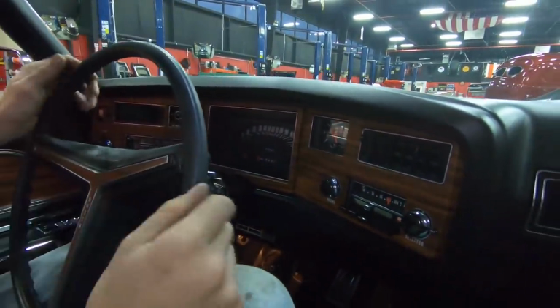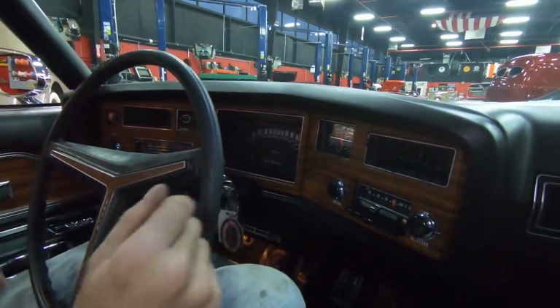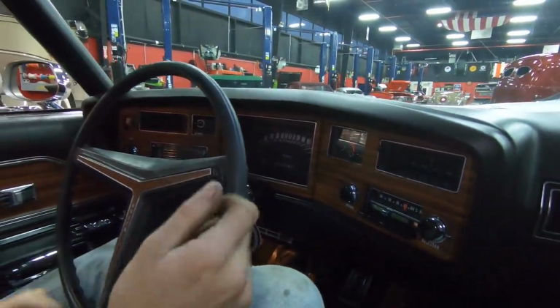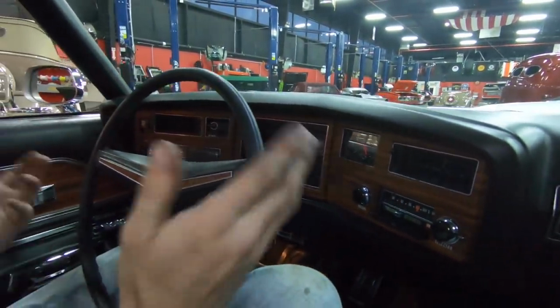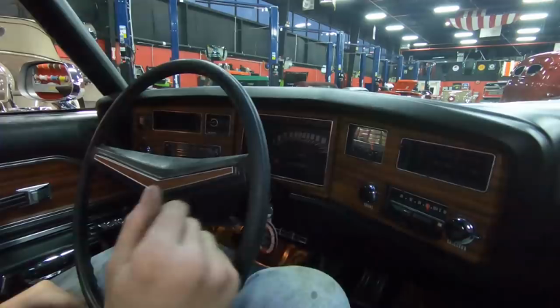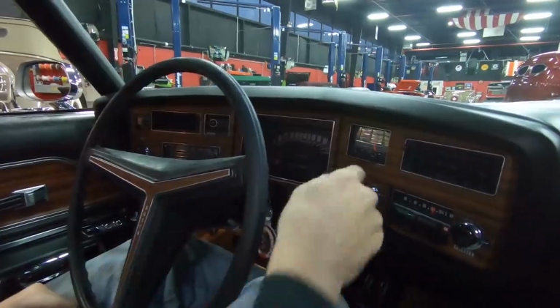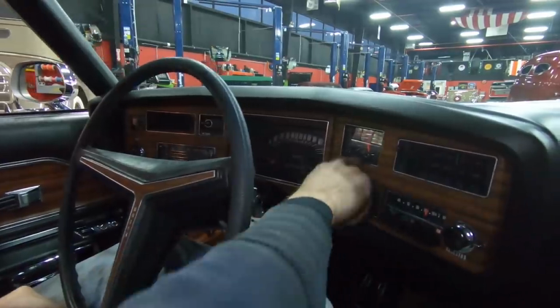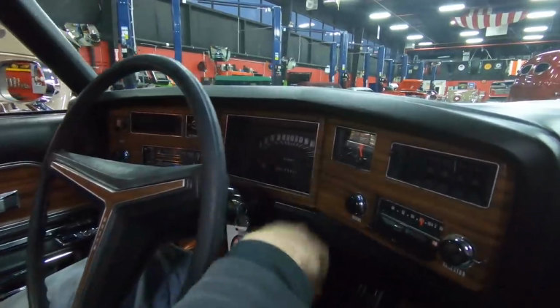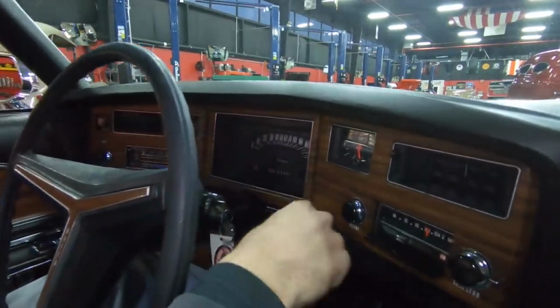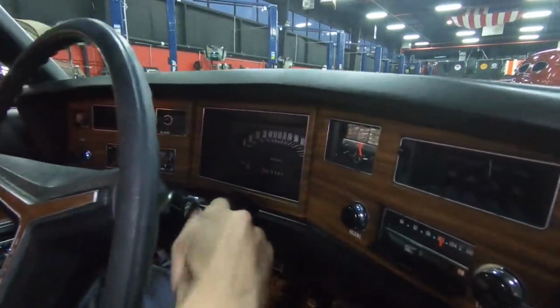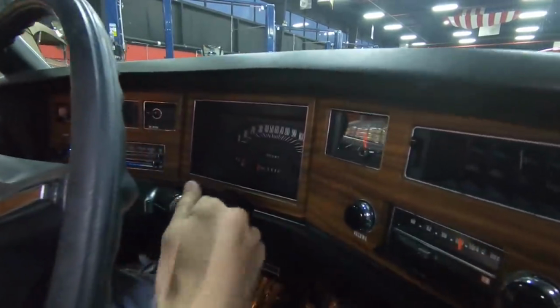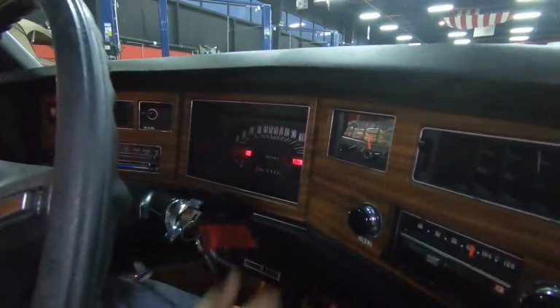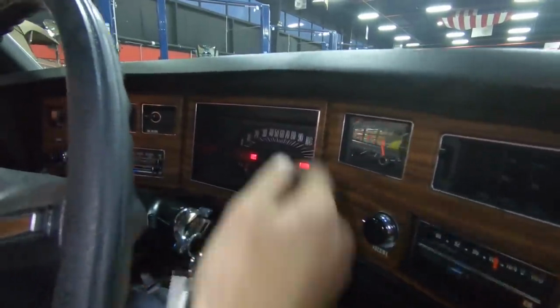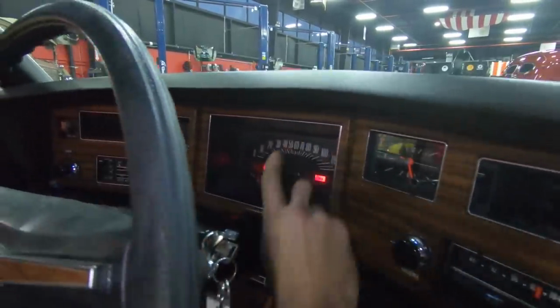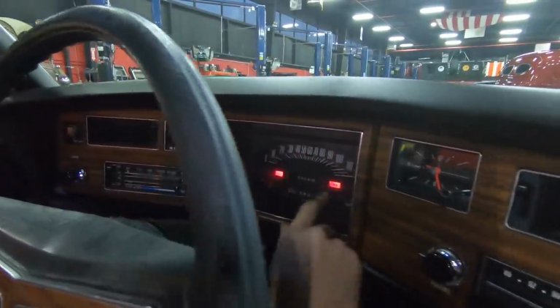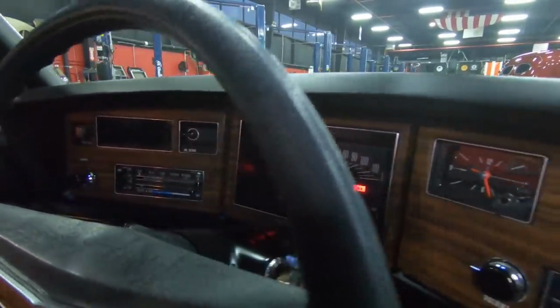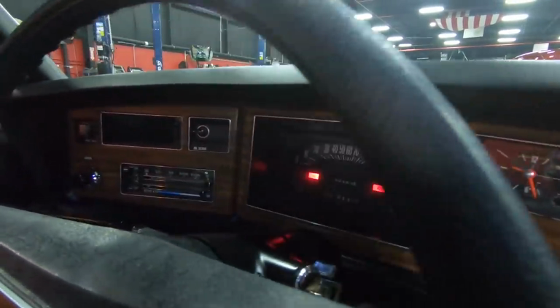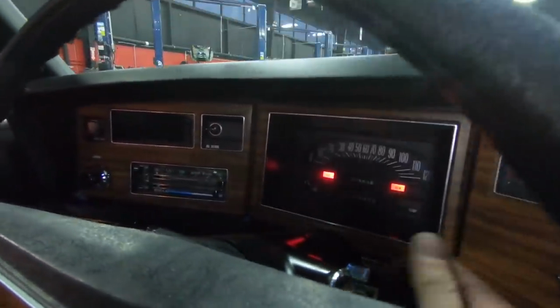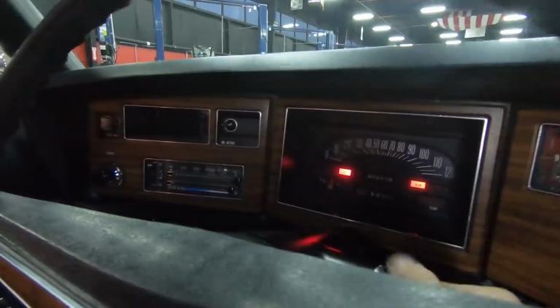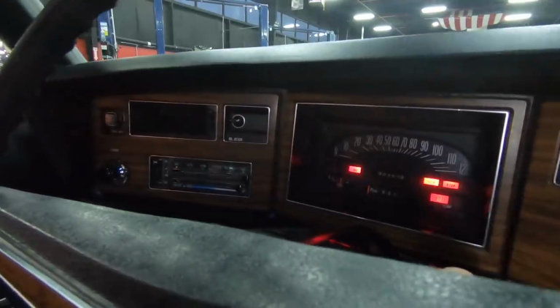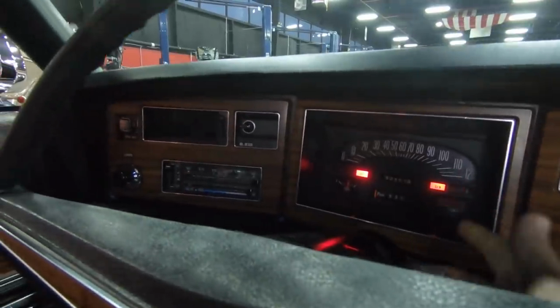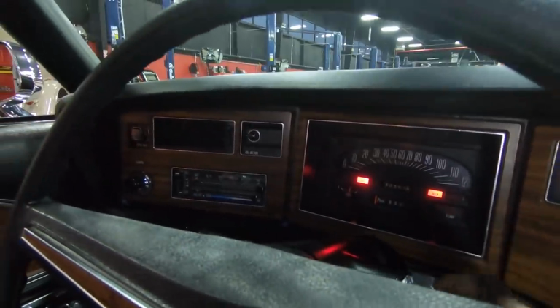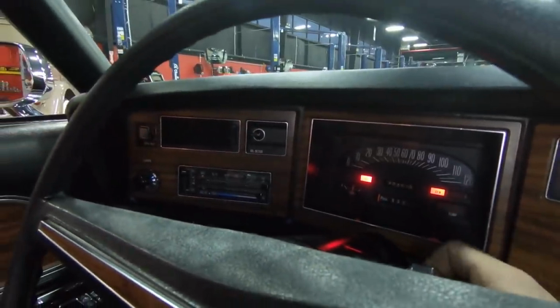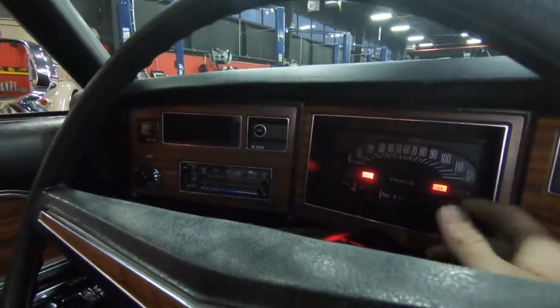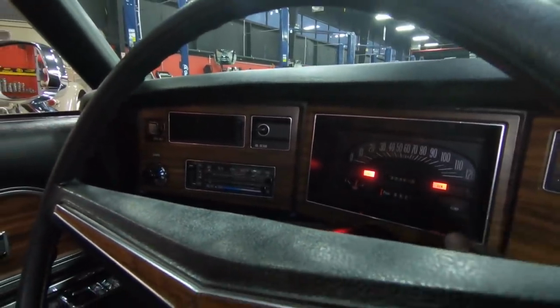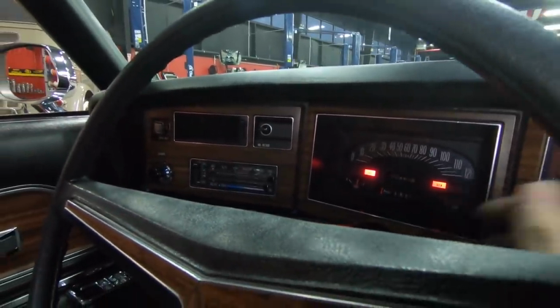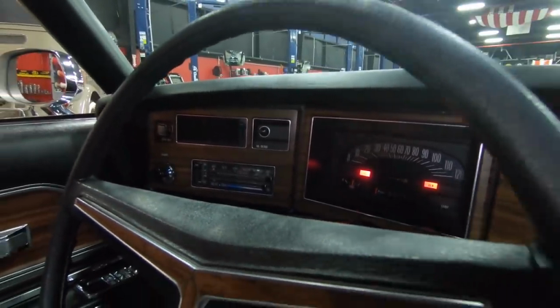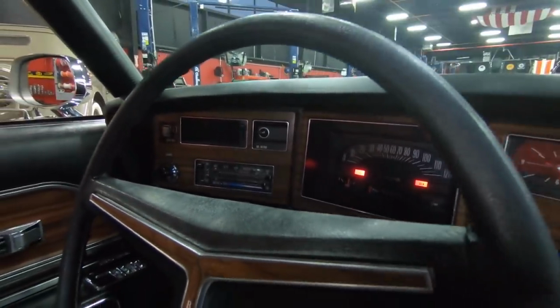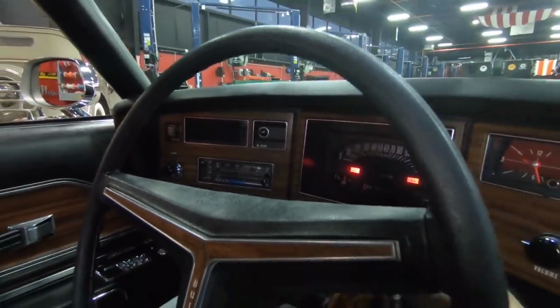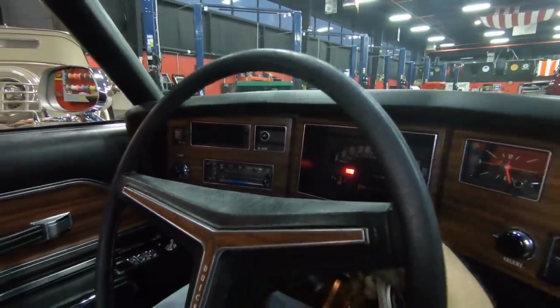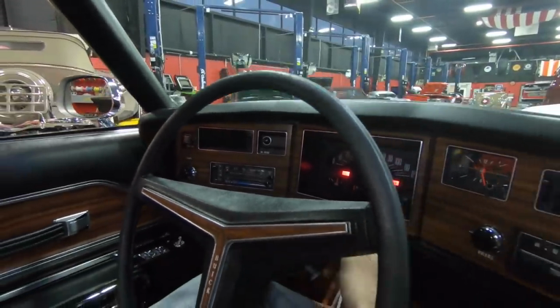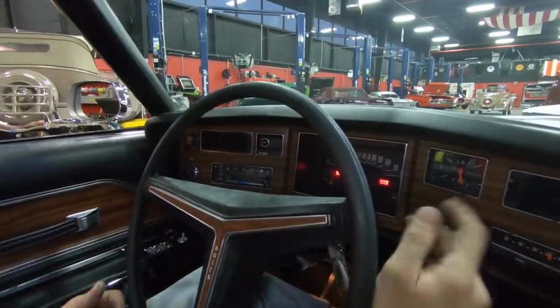It's got nice snappy throttle response. As far as our dash goes here, even the clock is working on it. You can see the generator and oil light are working. The temp light is actually working on it as well.